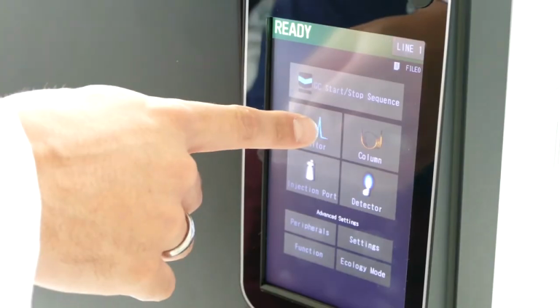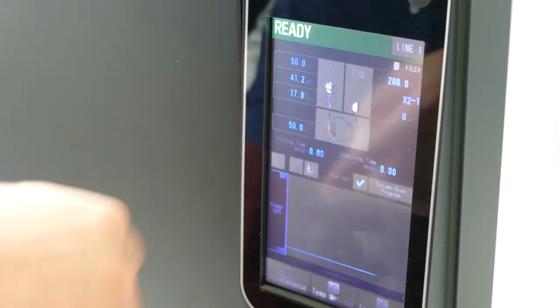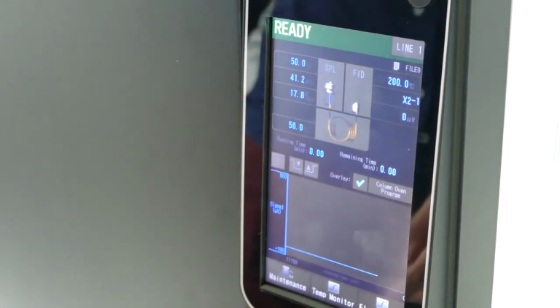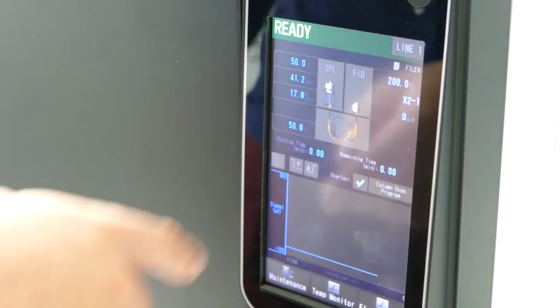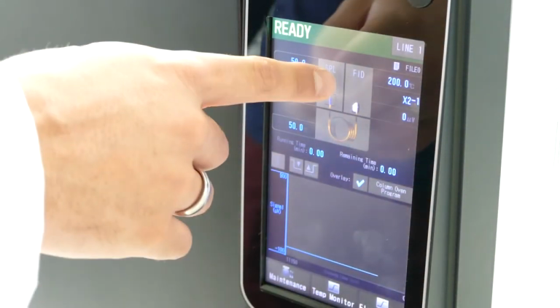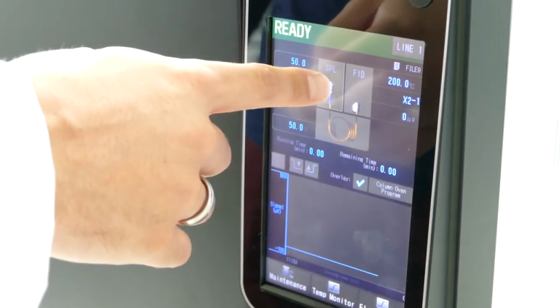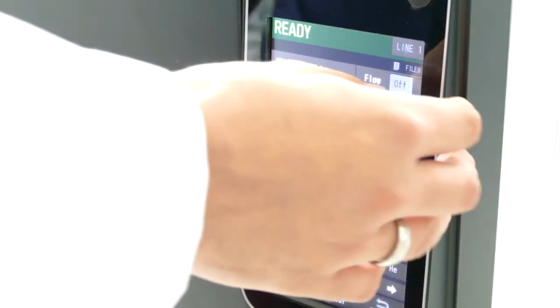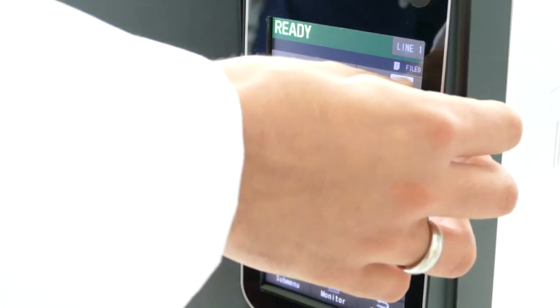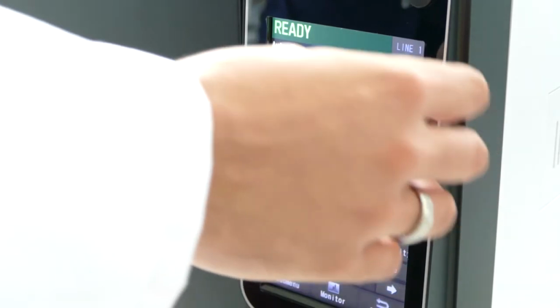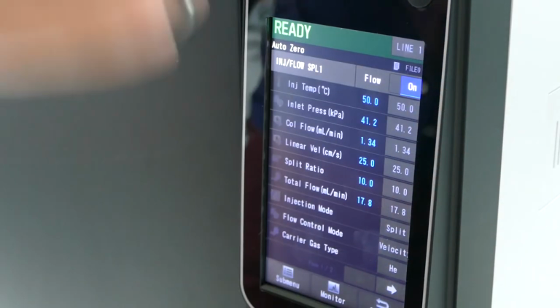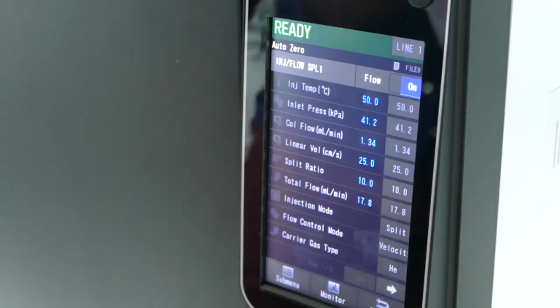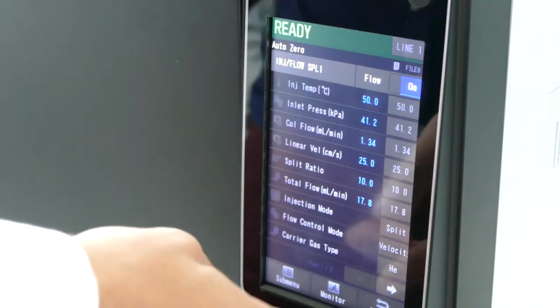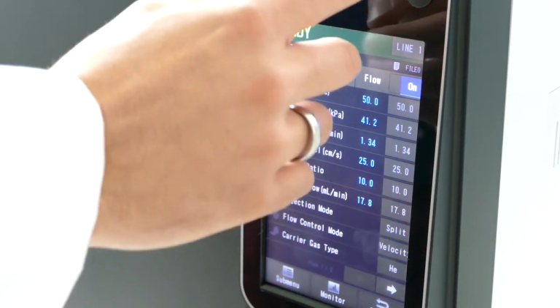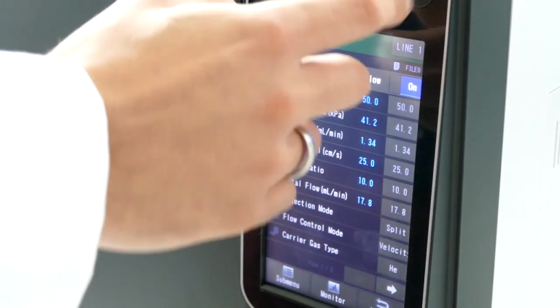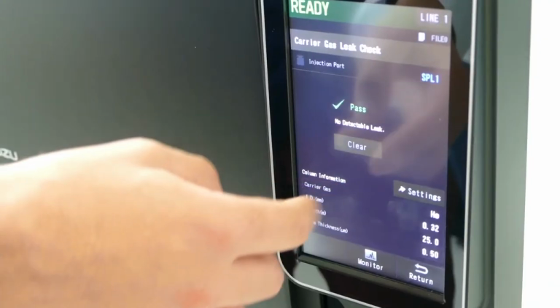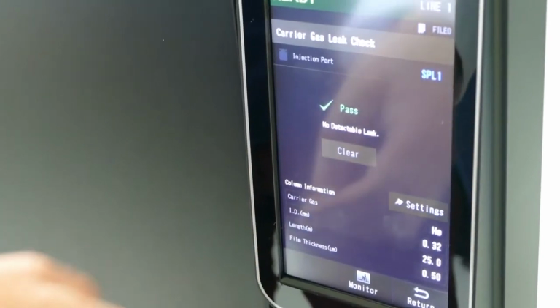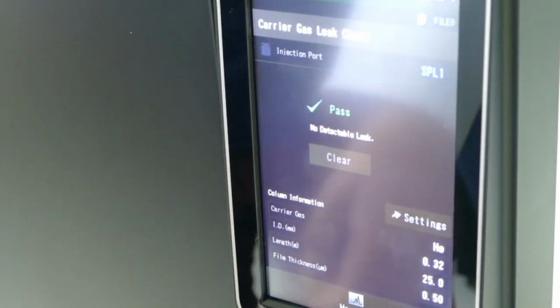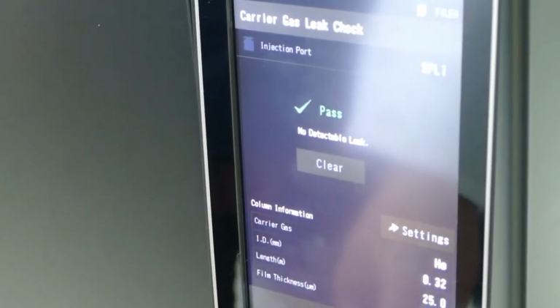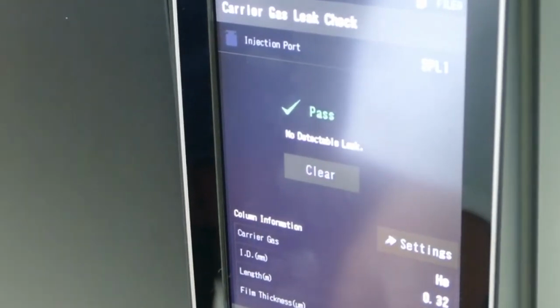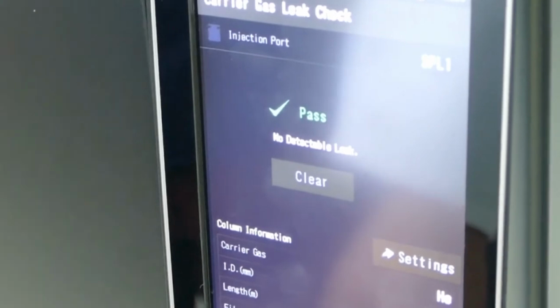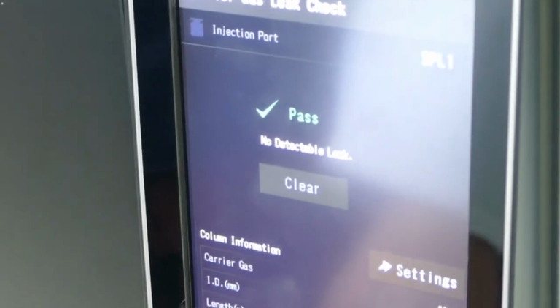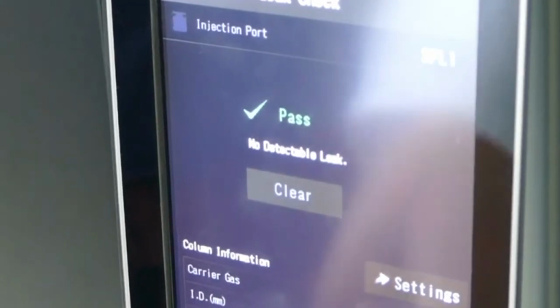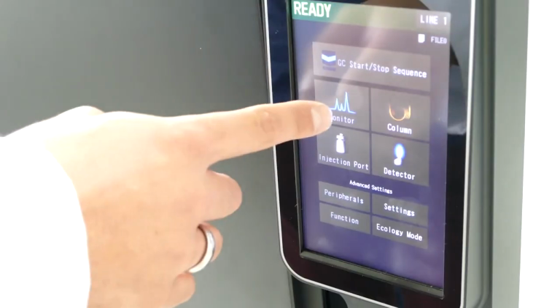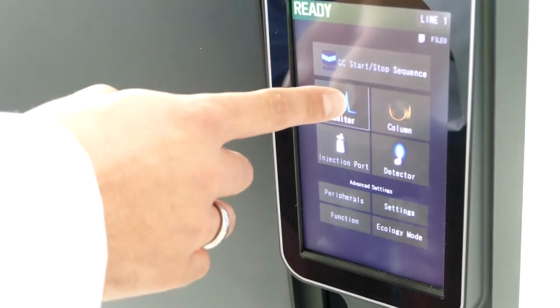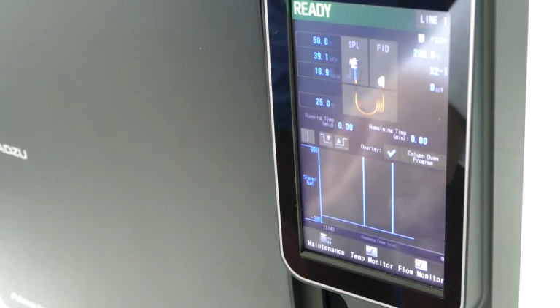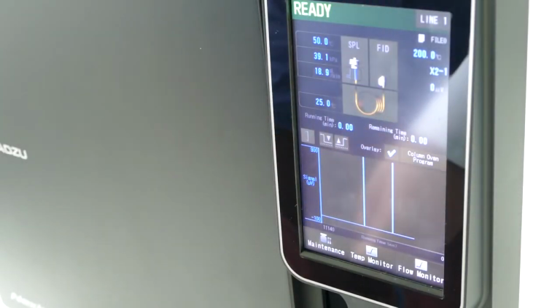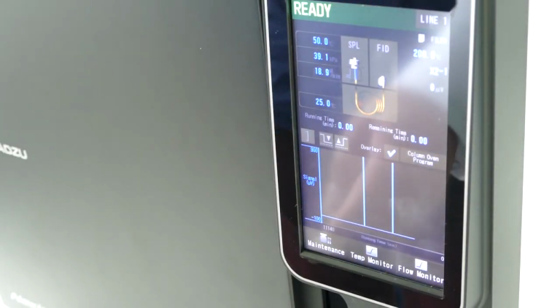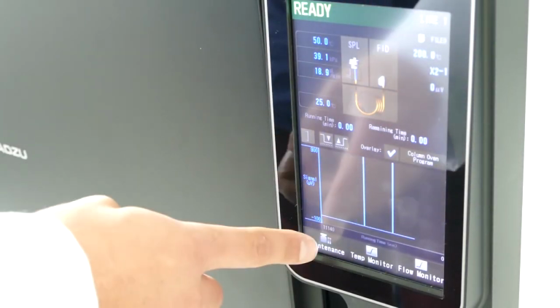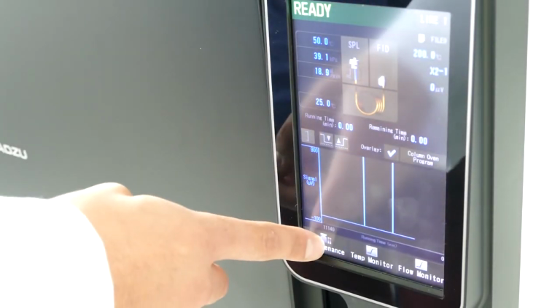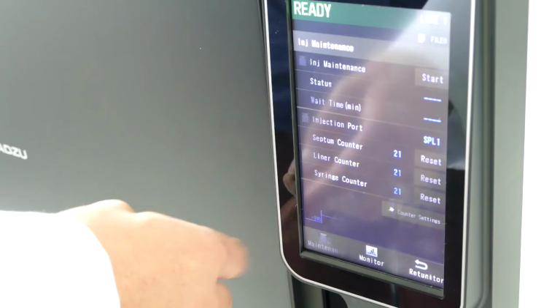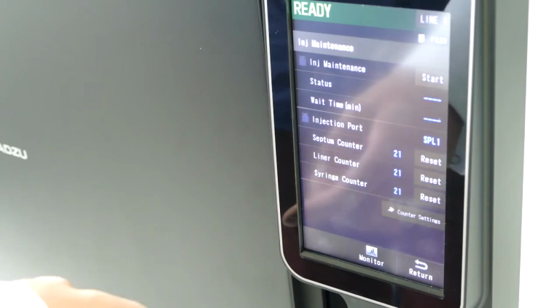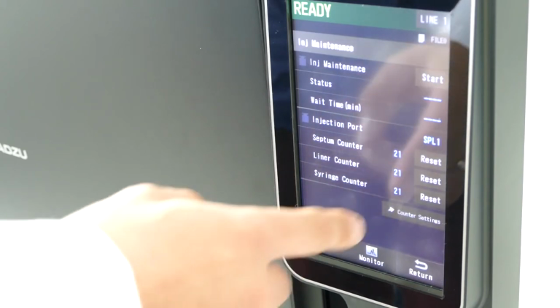To check the system is leak tight, activate the gas flow and check if the injector pressure remains stable. Alternatively, you can start the automatic leak check utility. After the maintenance is complete, the counter for the septum and the liner can be reset.